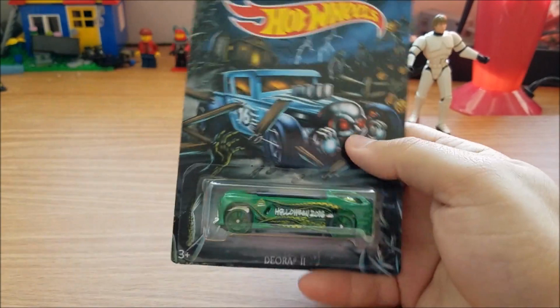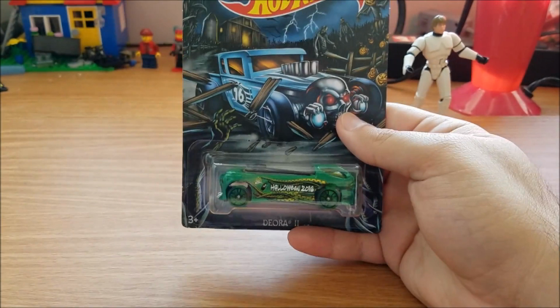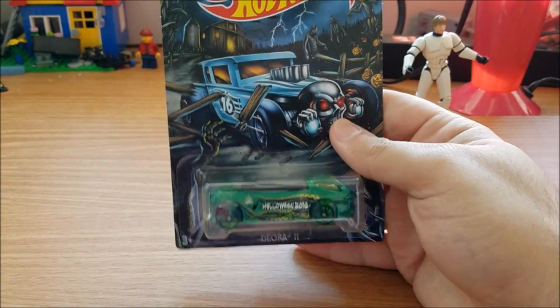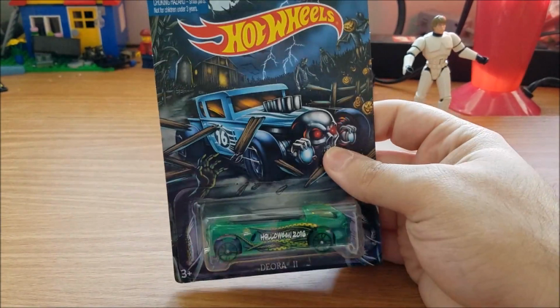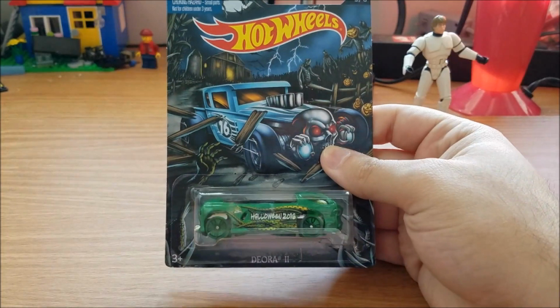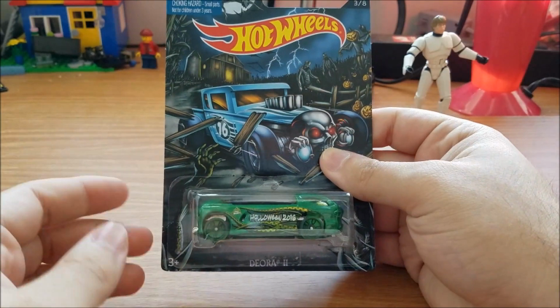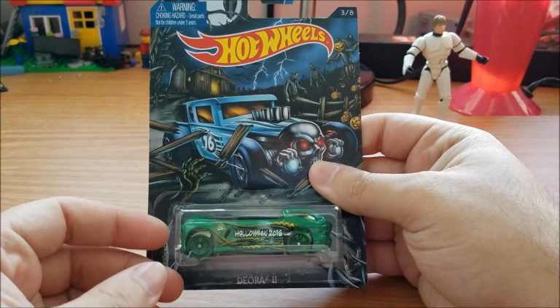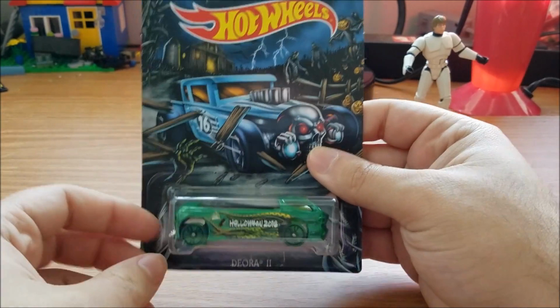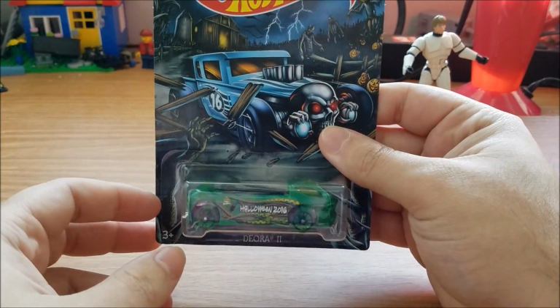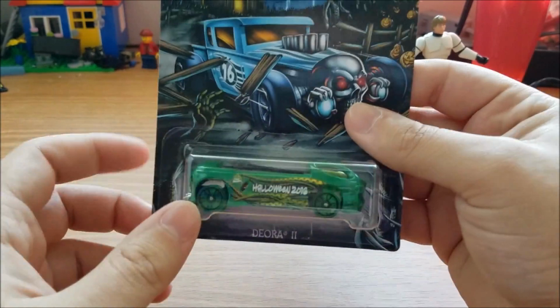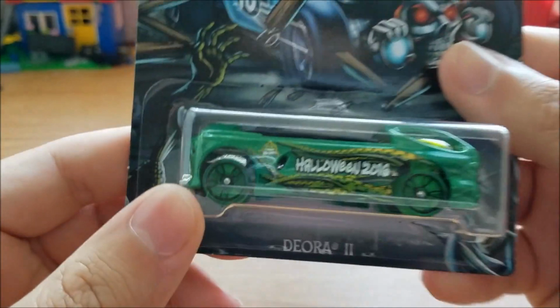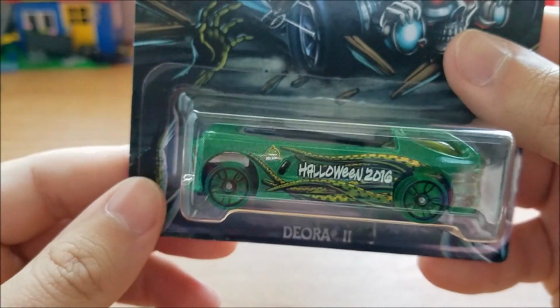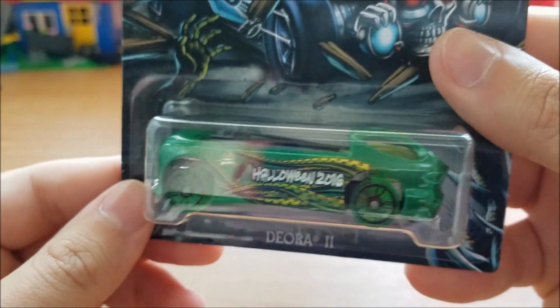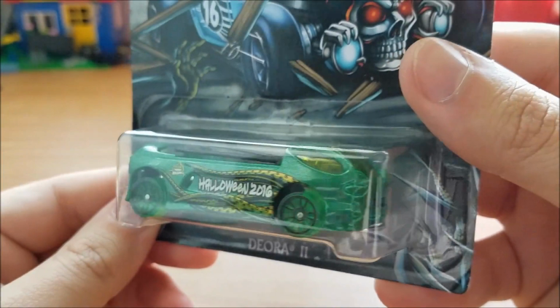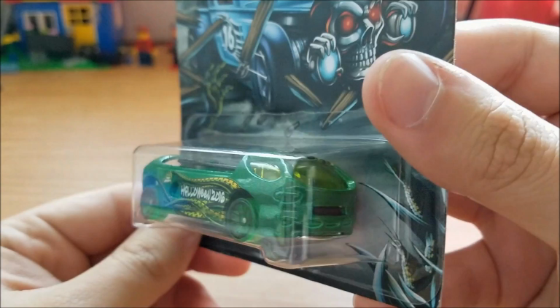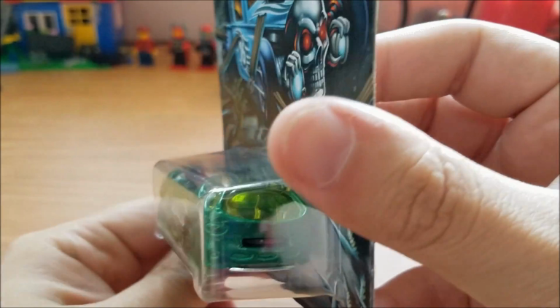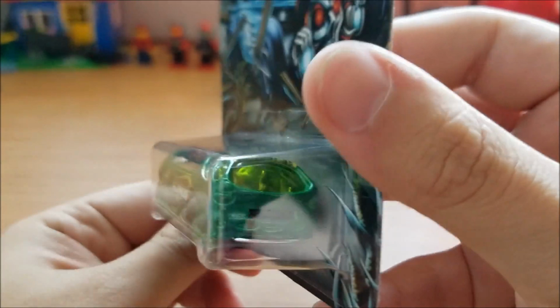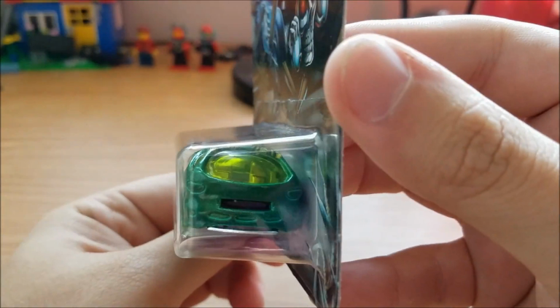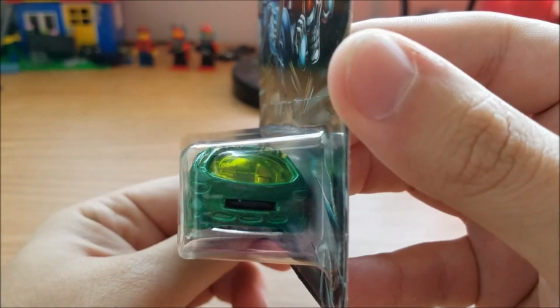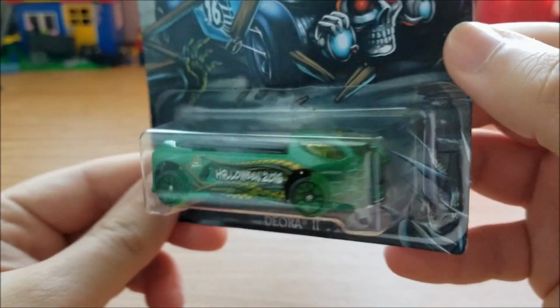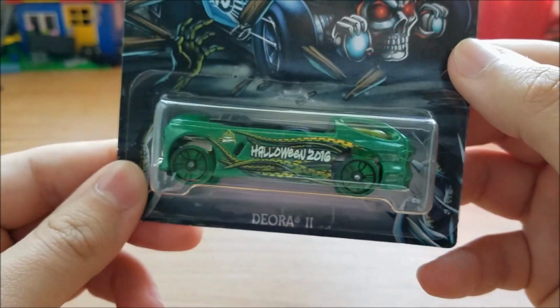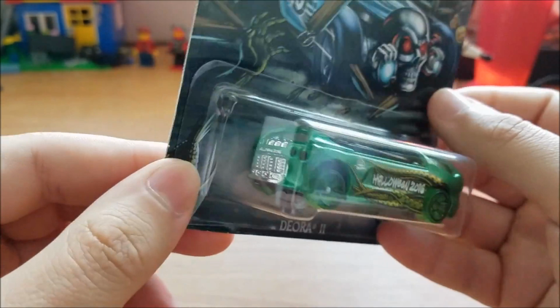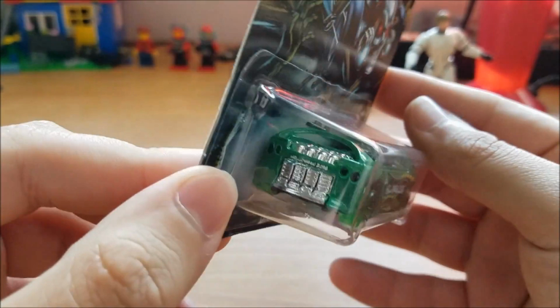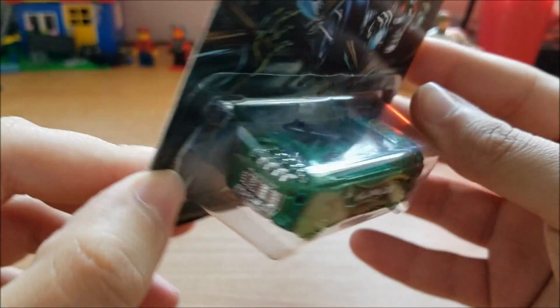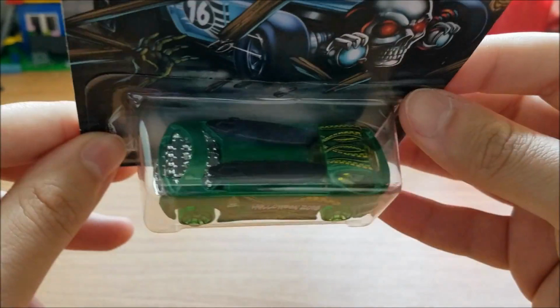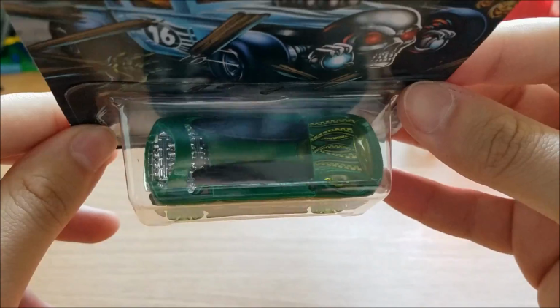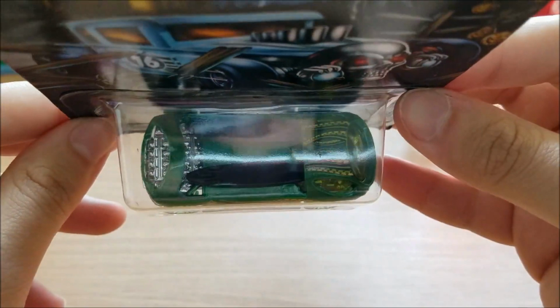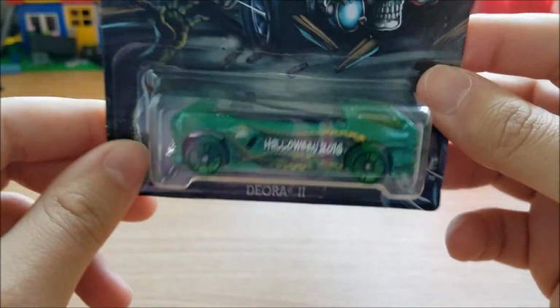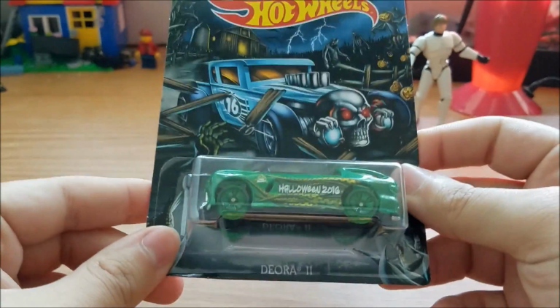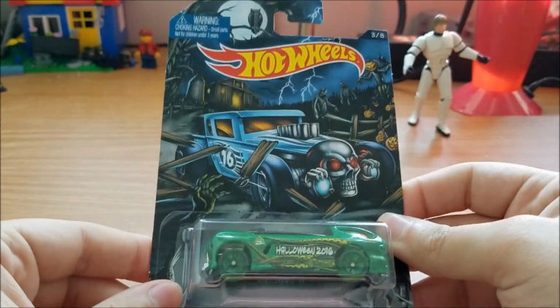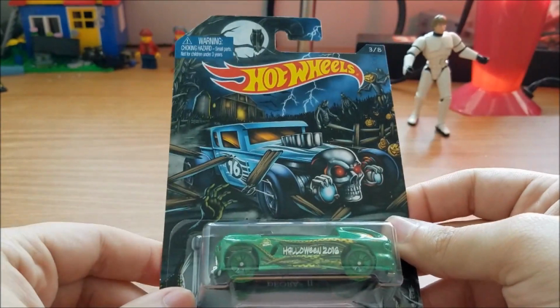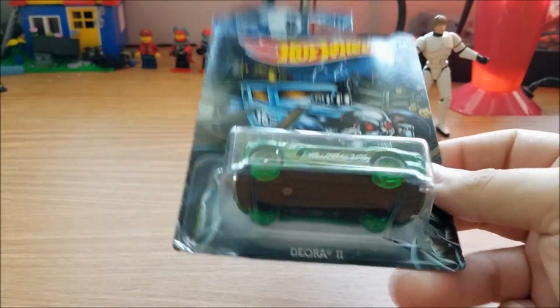I got this Halloween 2016 version of the Deora 2. The Deora 2 is a really cool casting to collect, so I always pick these up when I find them. I was happy to find this one at Walgreens.